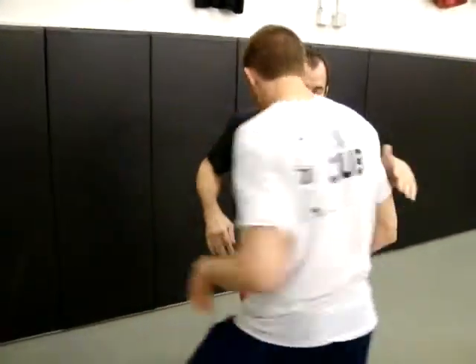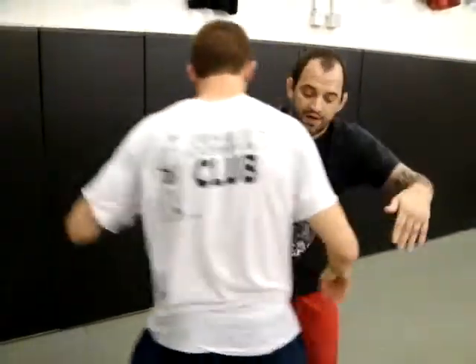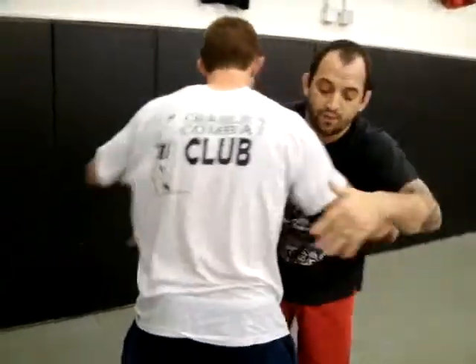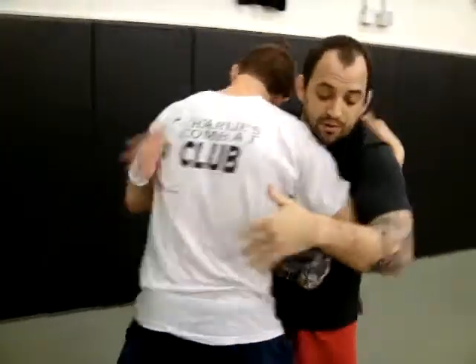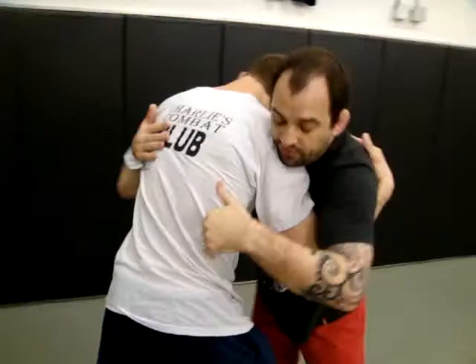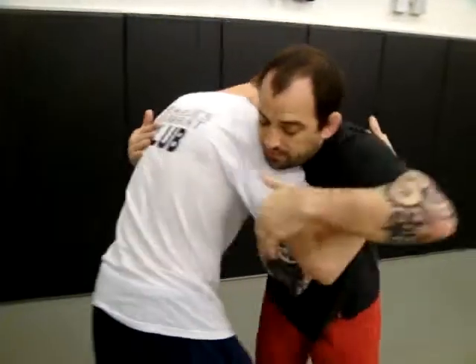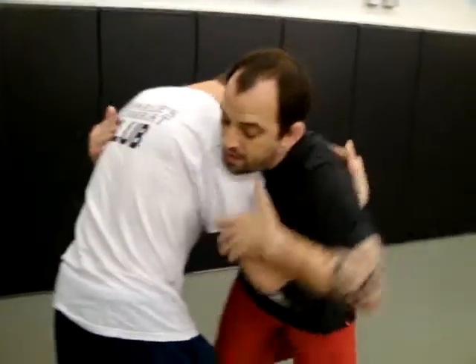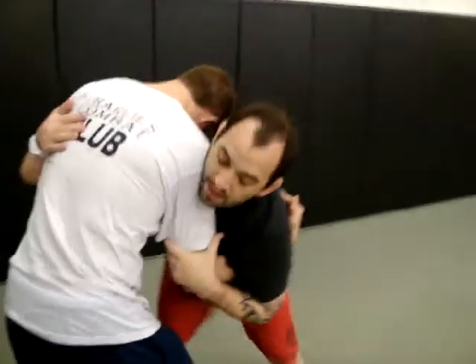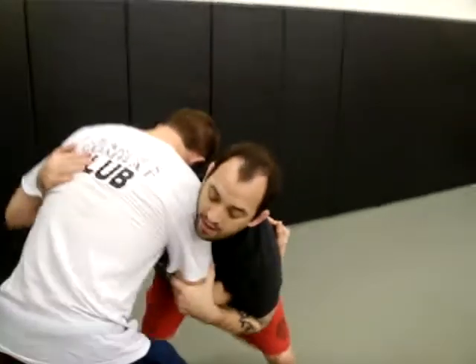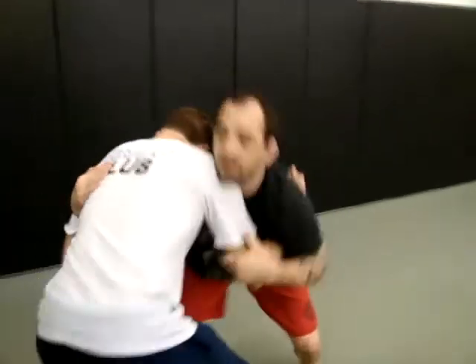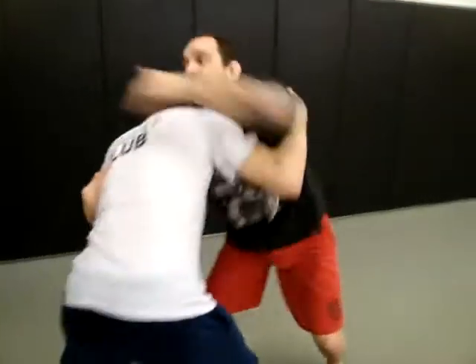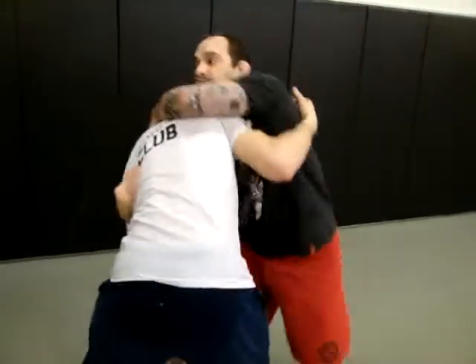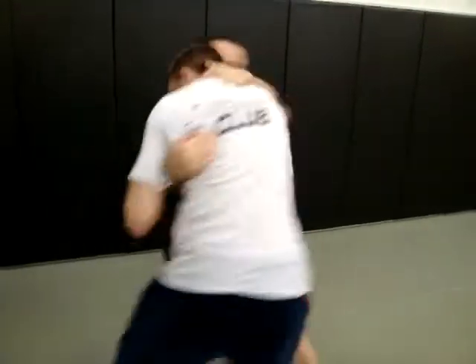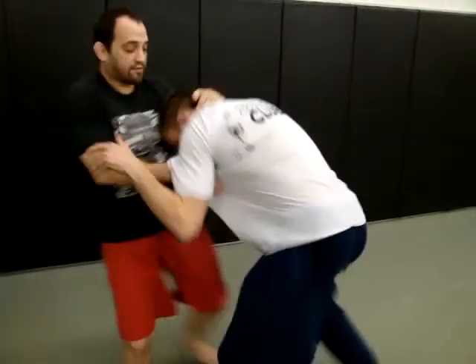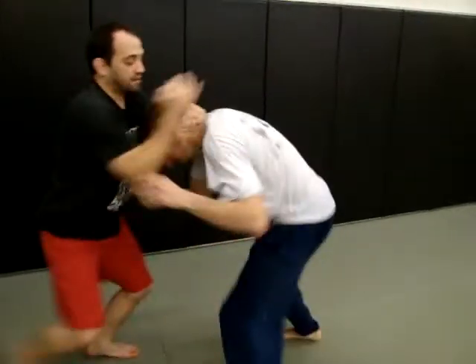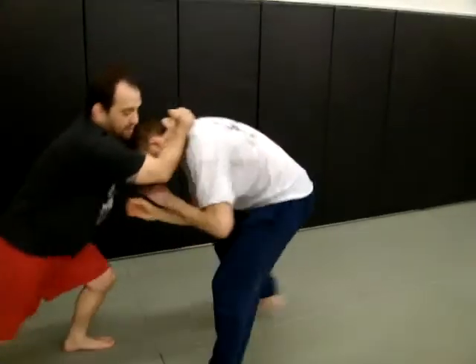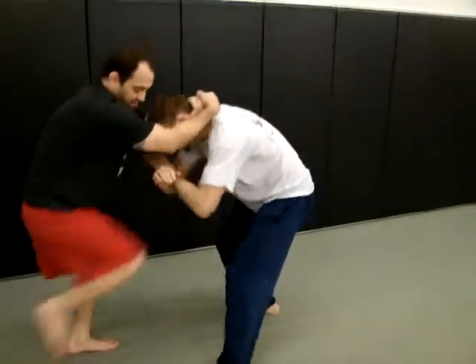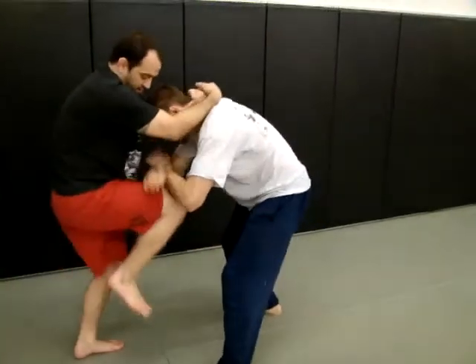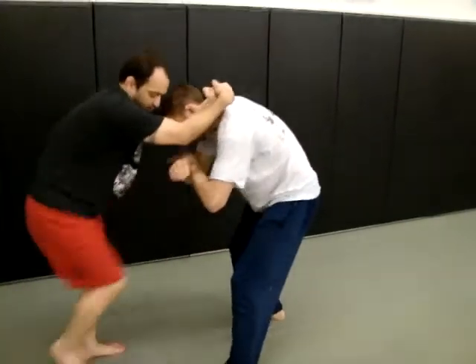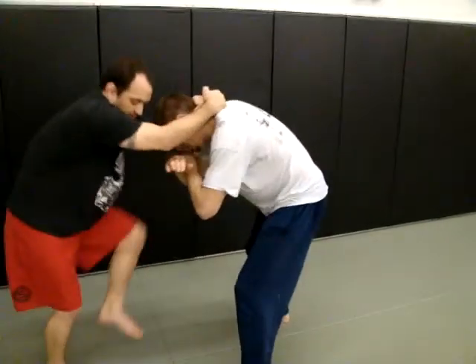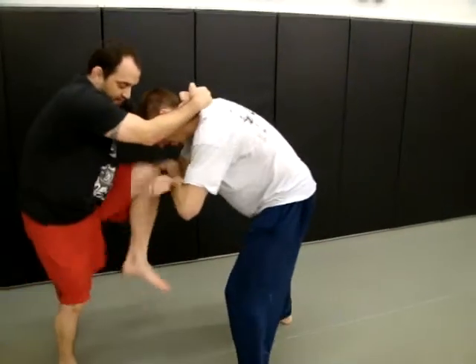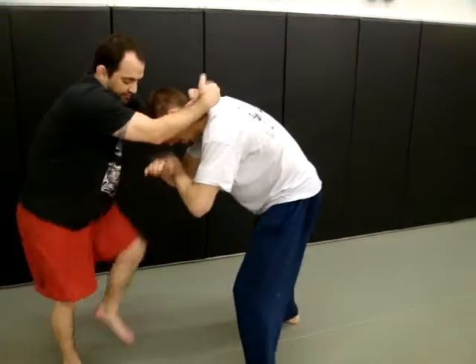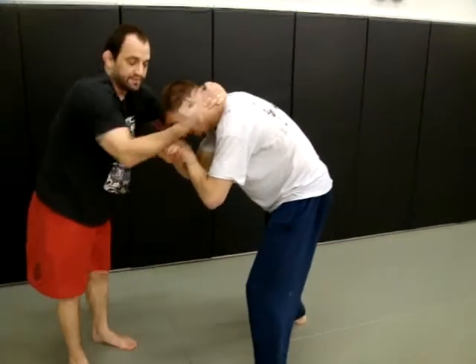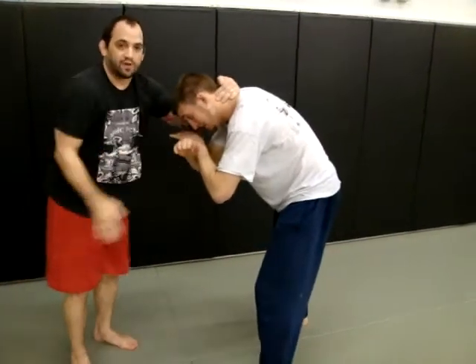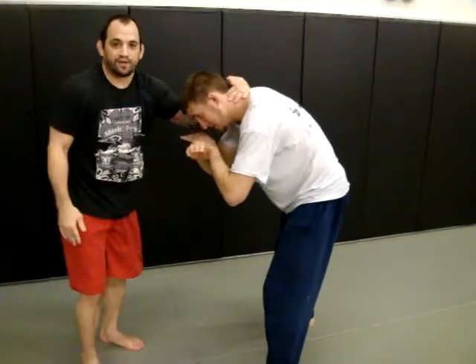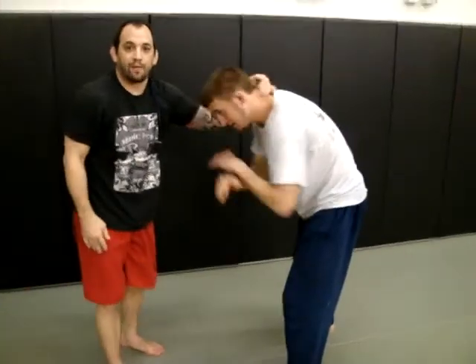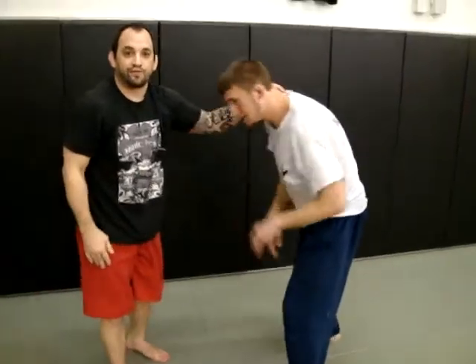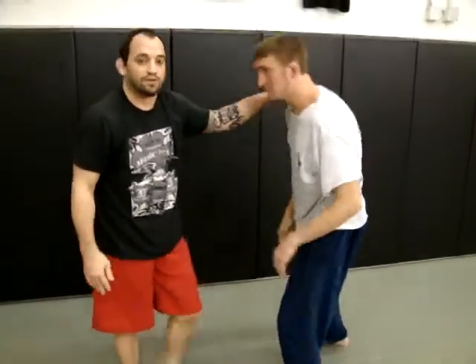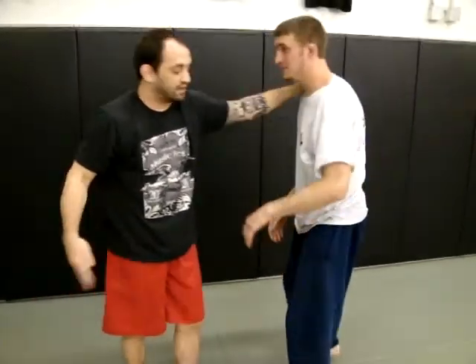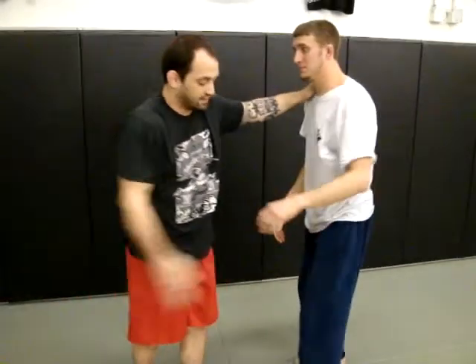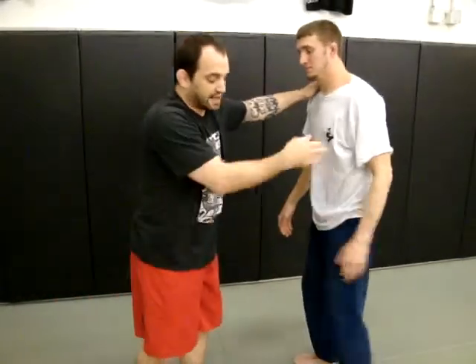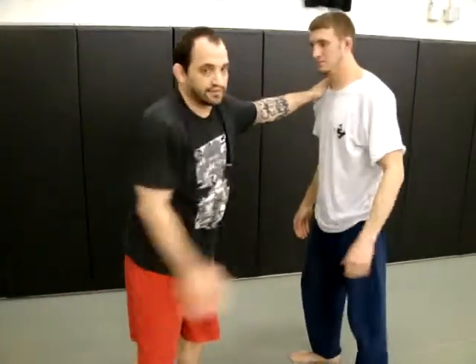Again, one more time in a regular motion. Keep the circle on your knees. It's a basic option going to the tie clench.